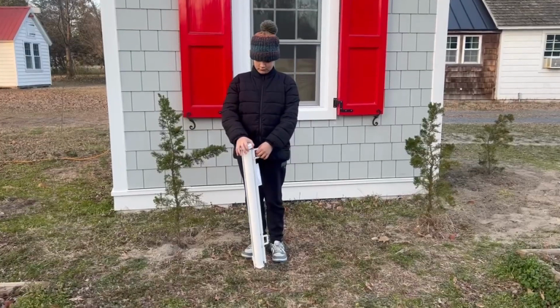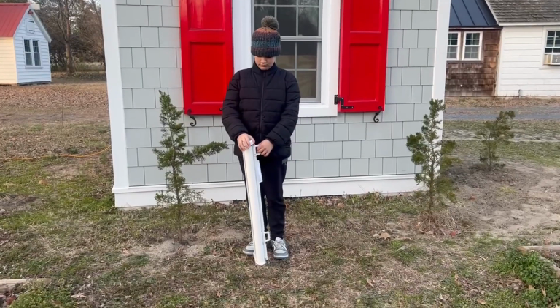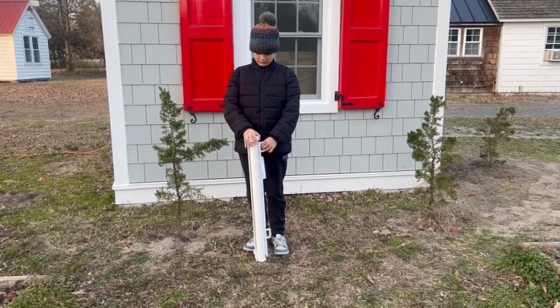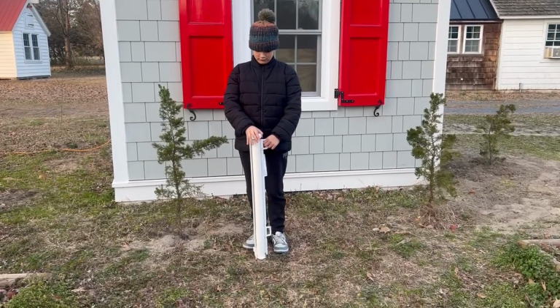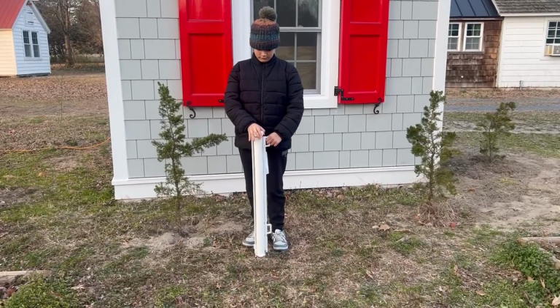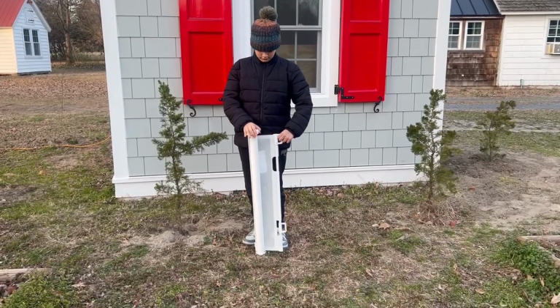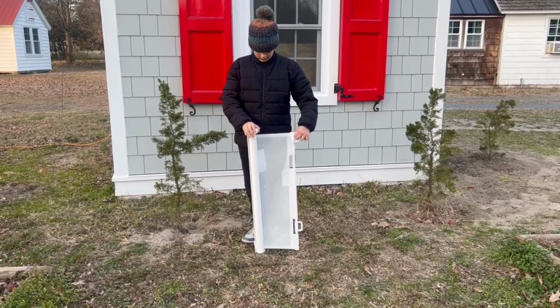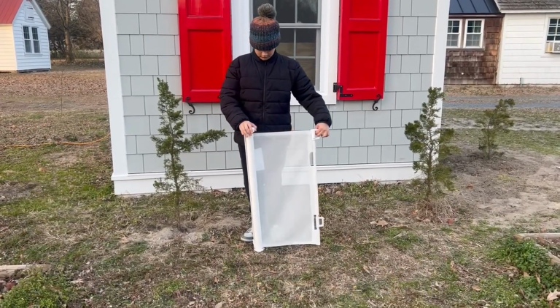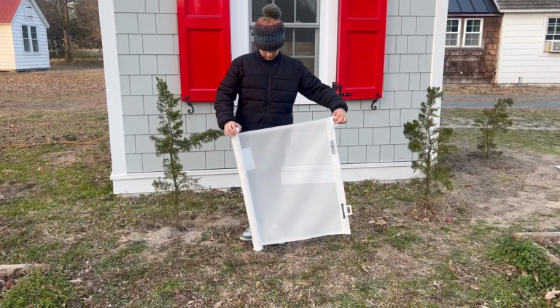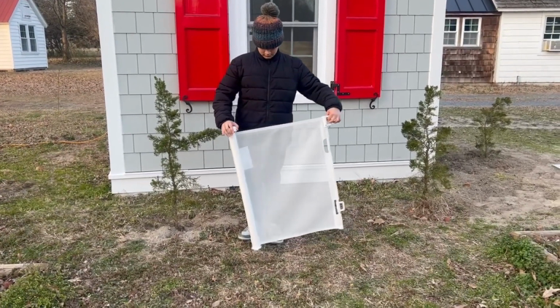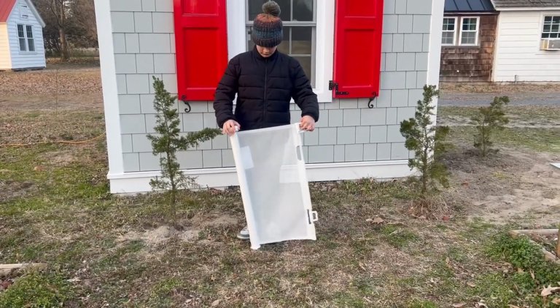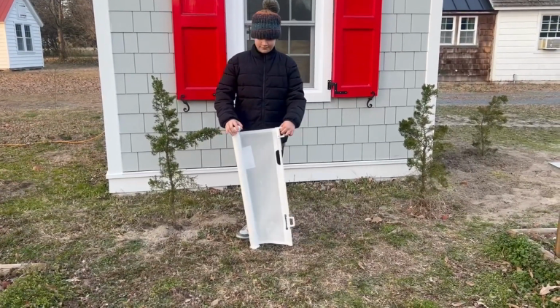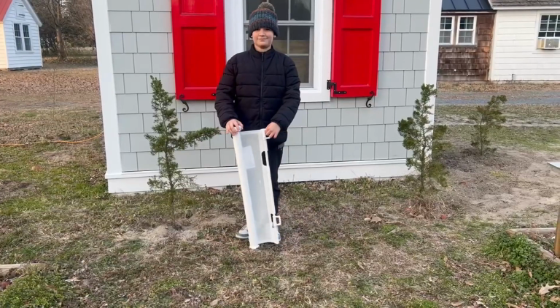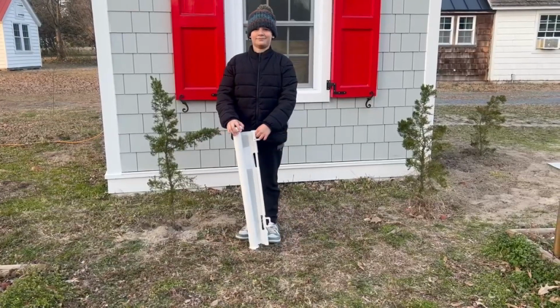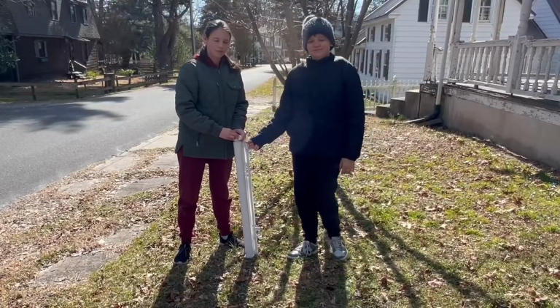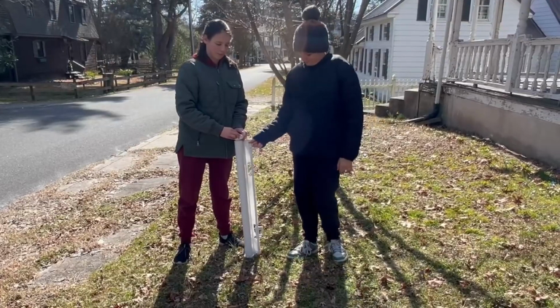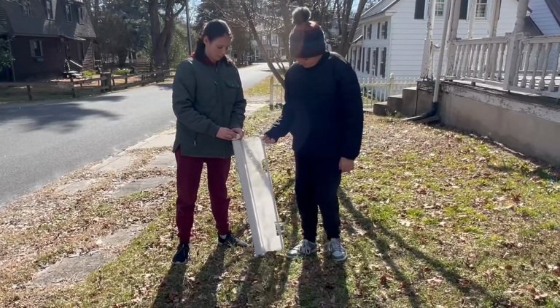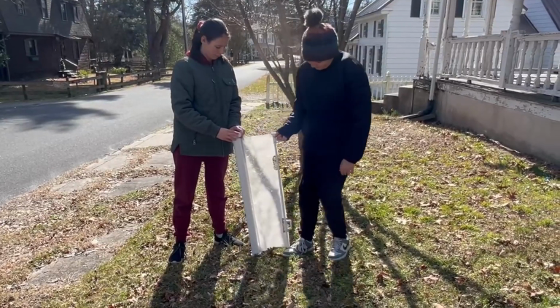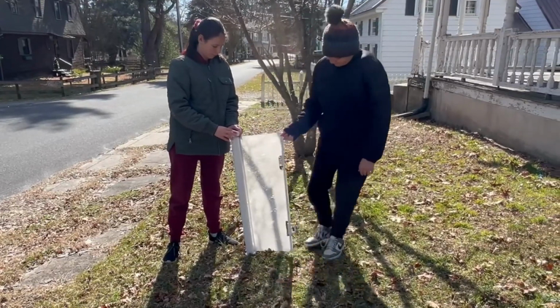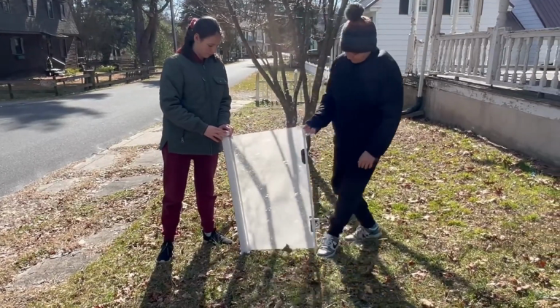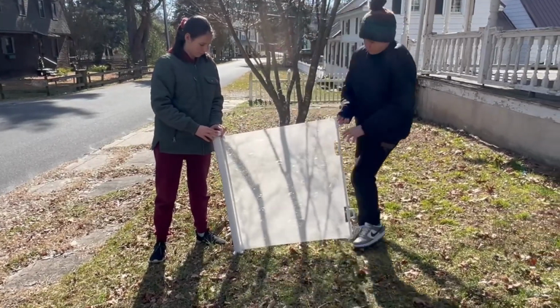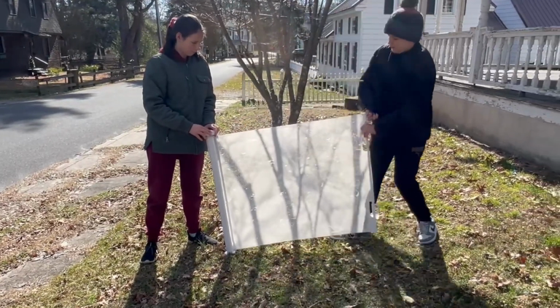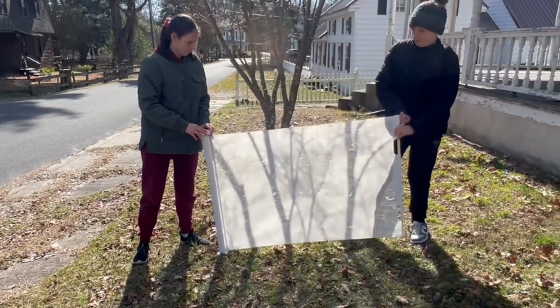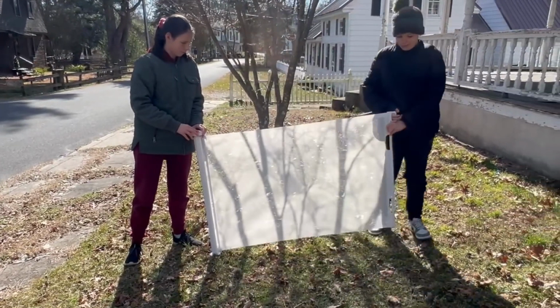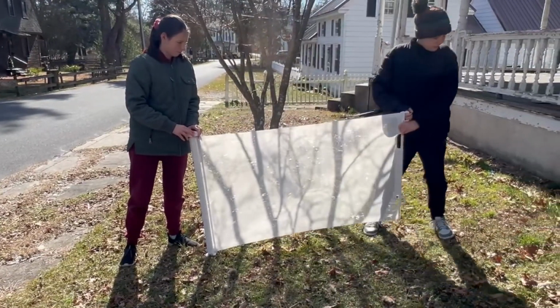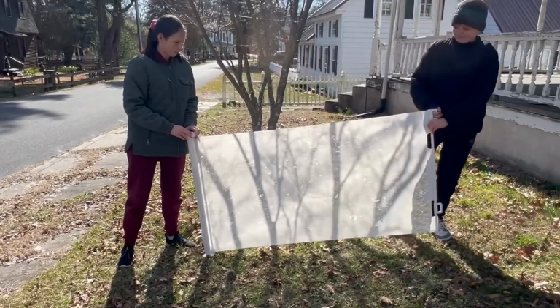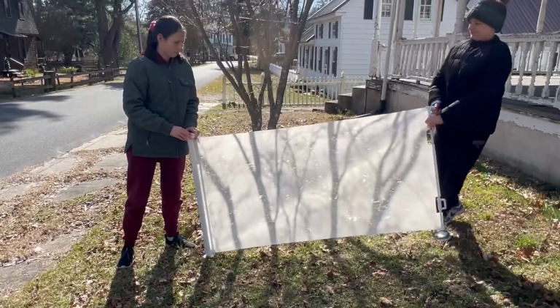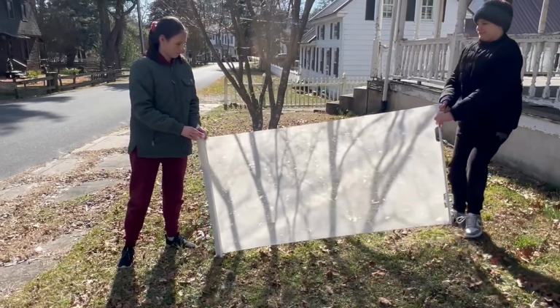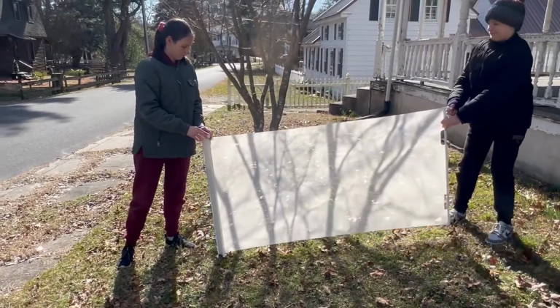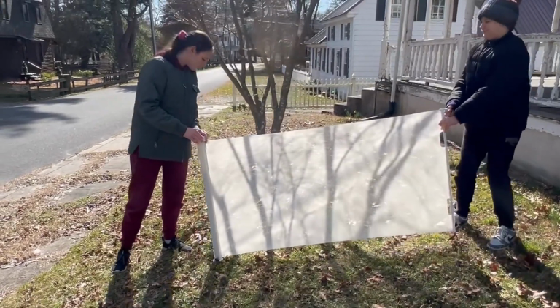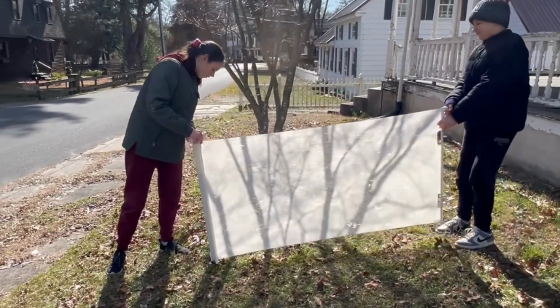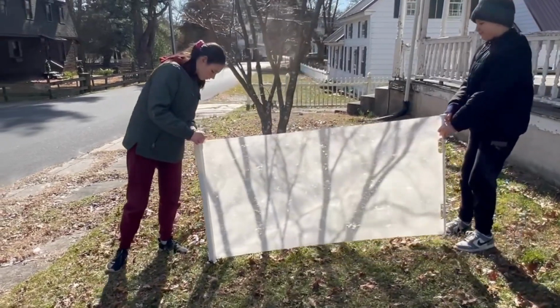This is a retractable gate, perfect for babies and pets. It's 35 inches high and it extends up to 55 inches wide. It can be used indoors and outdoors.